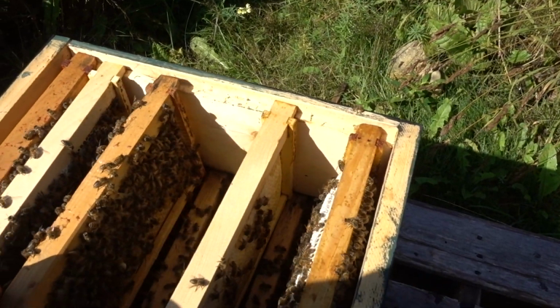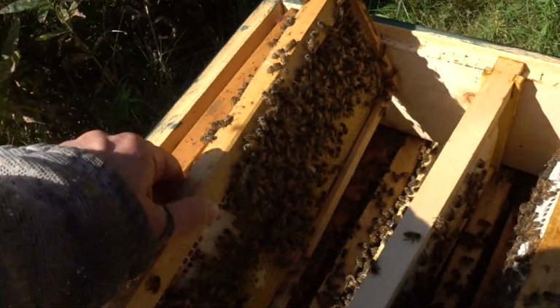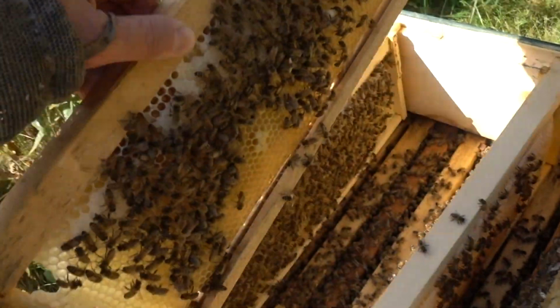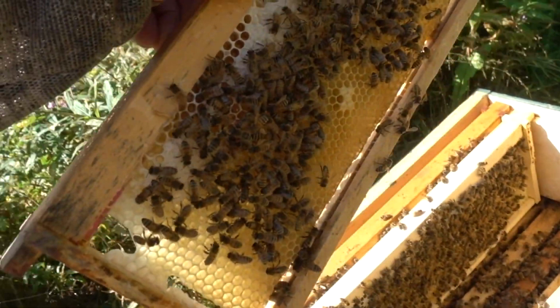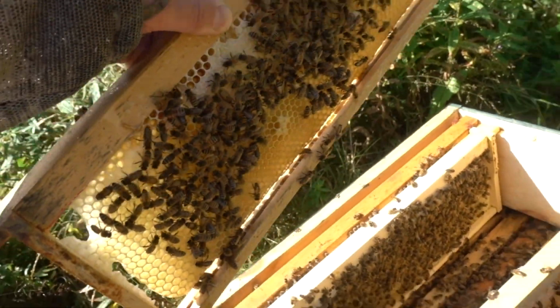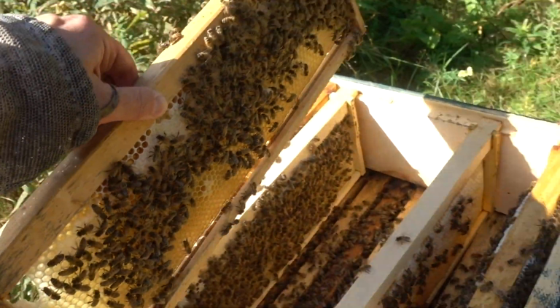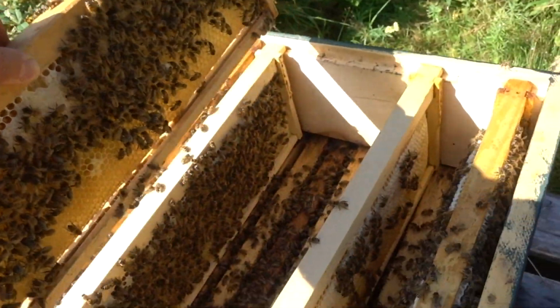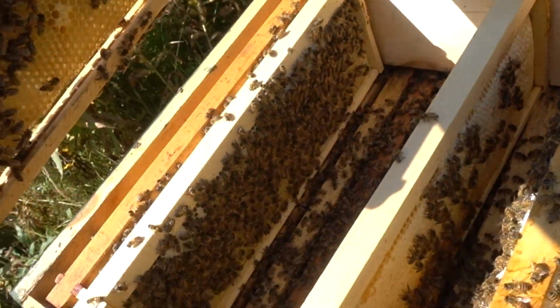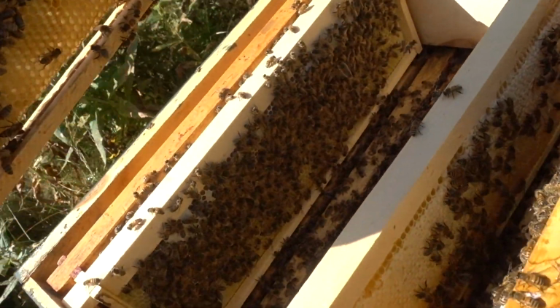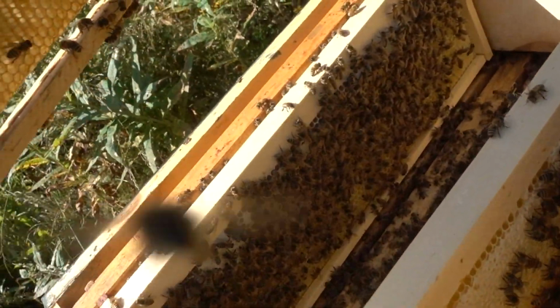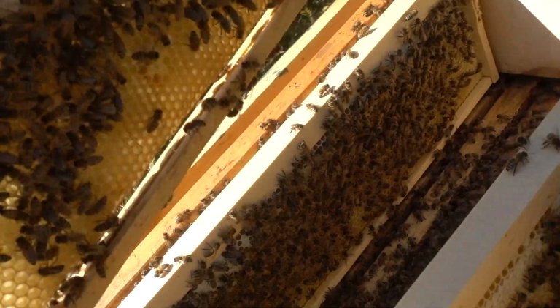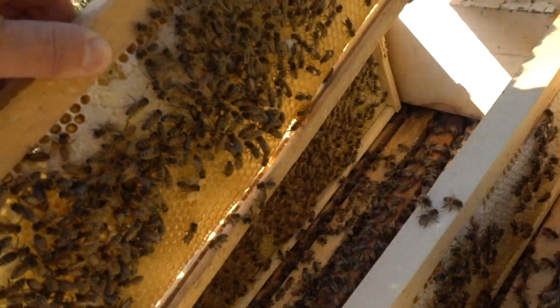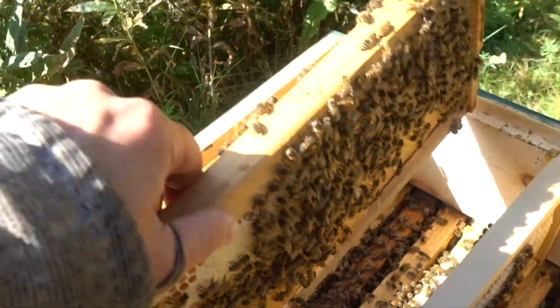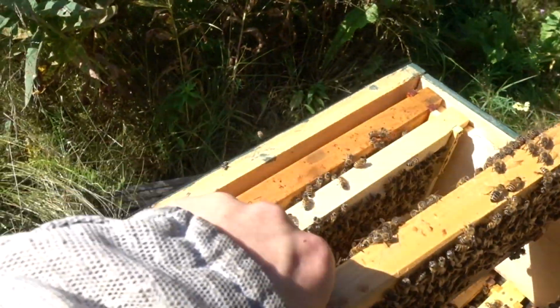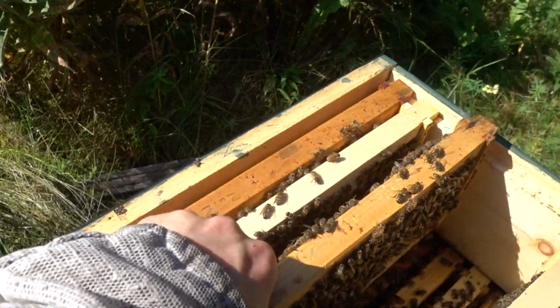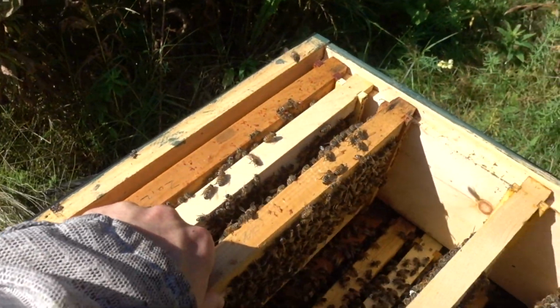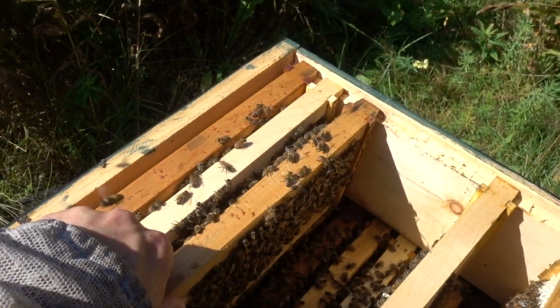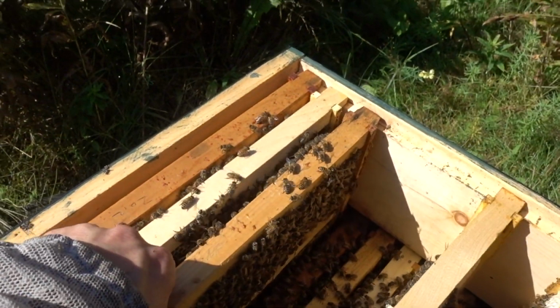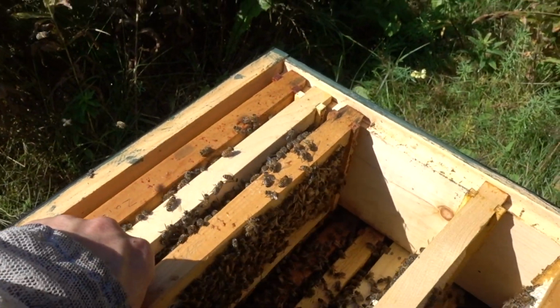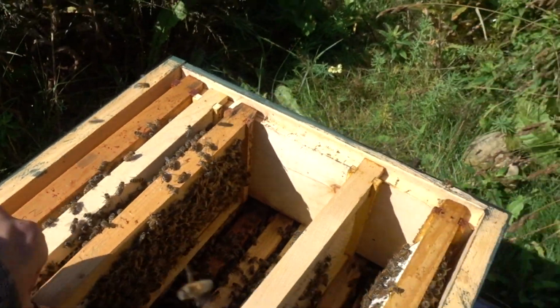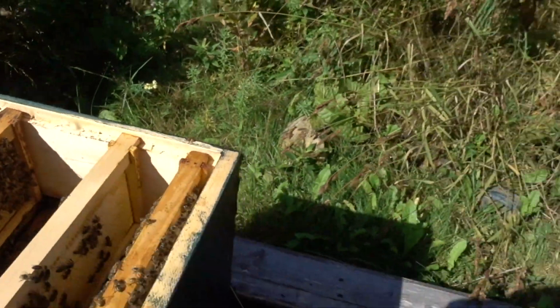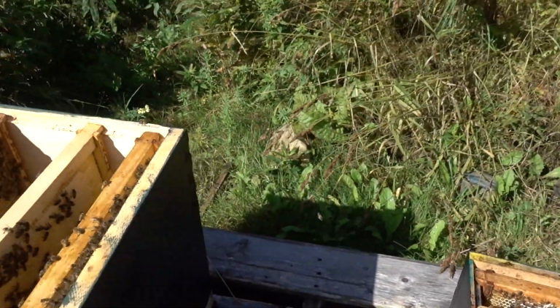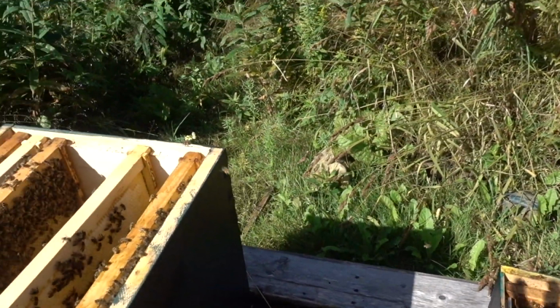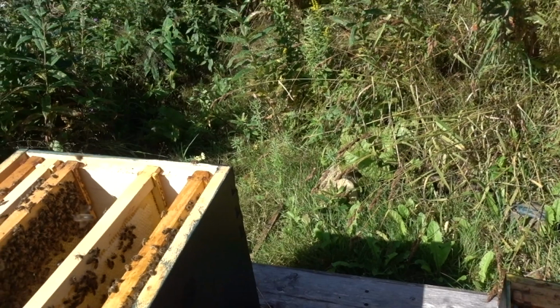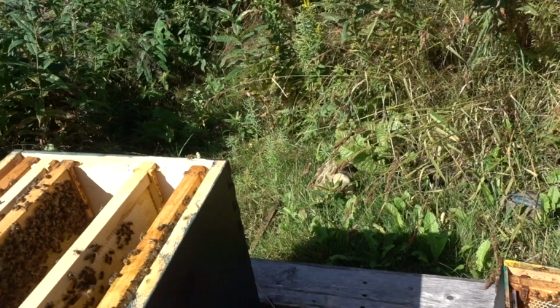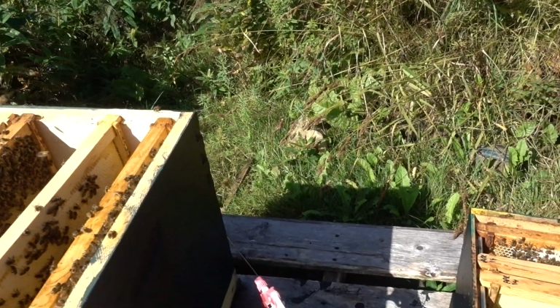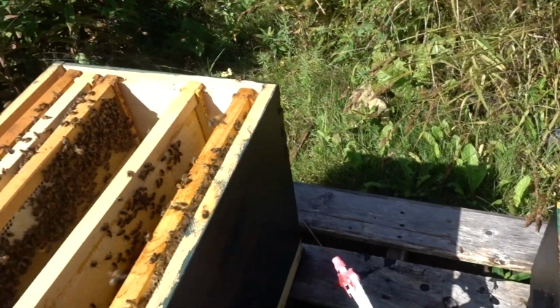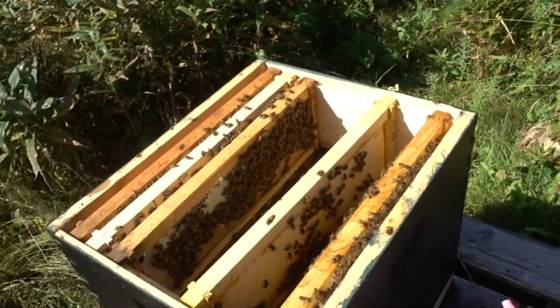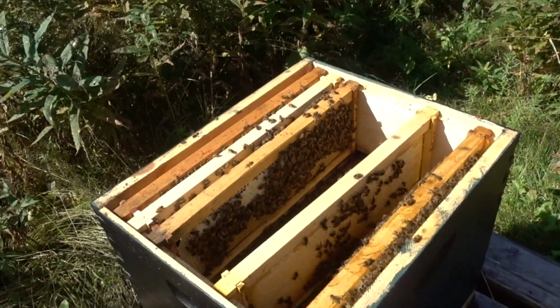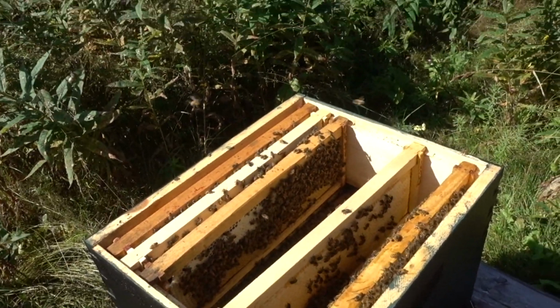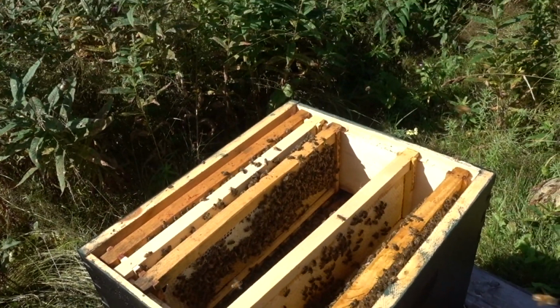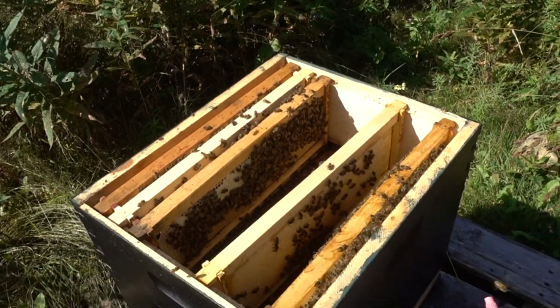That's a good sign. The foundationless is working like gangbusters. There's another frame right there that's foundationless and it's full of comb. So that's it — I'm going to go get some foundationless frames right now, plonk them in, put a feeder on them, and go to town.